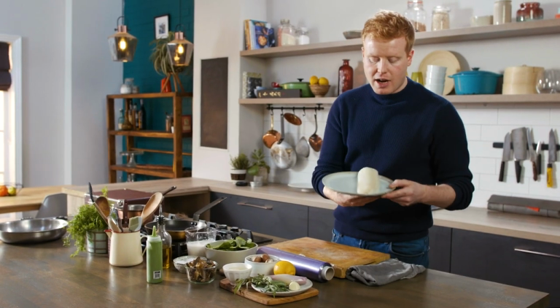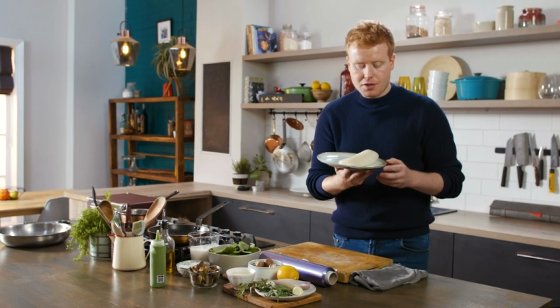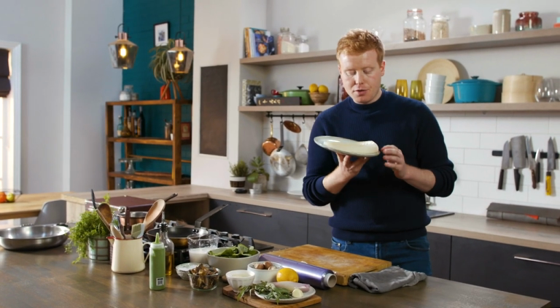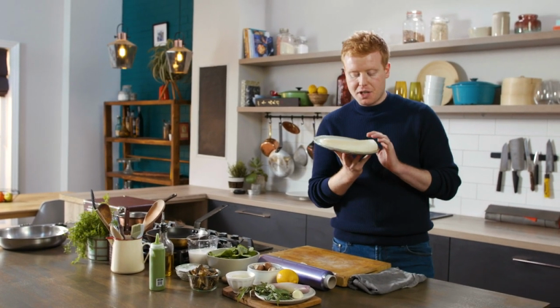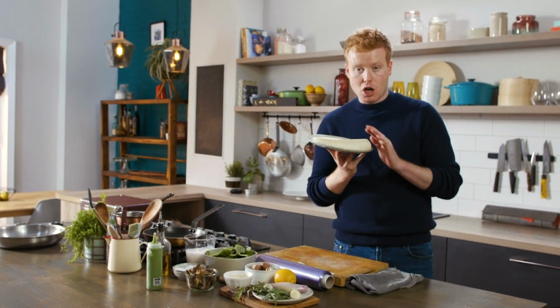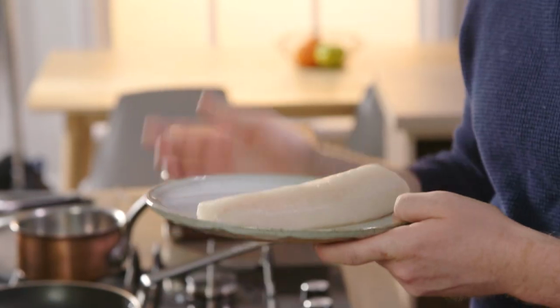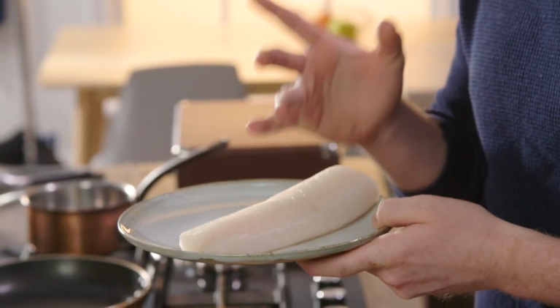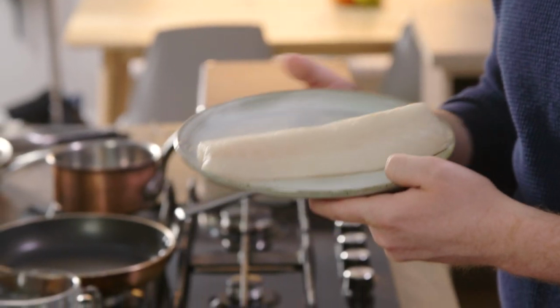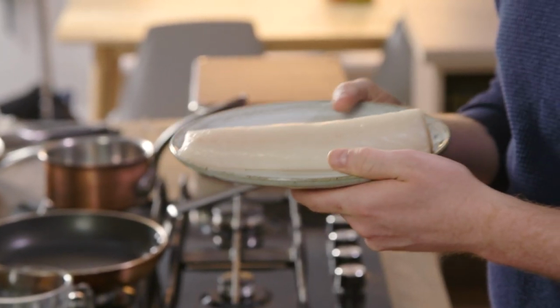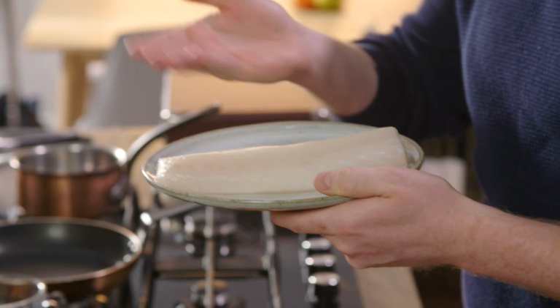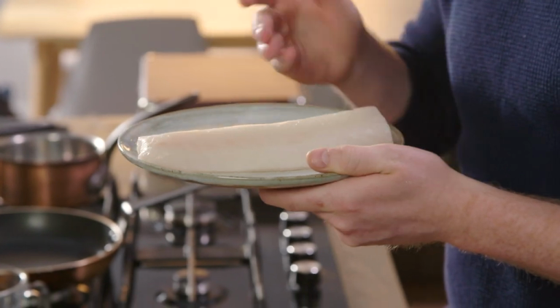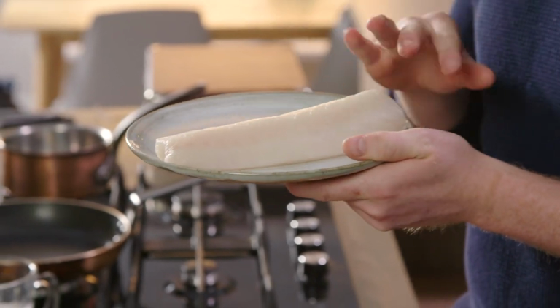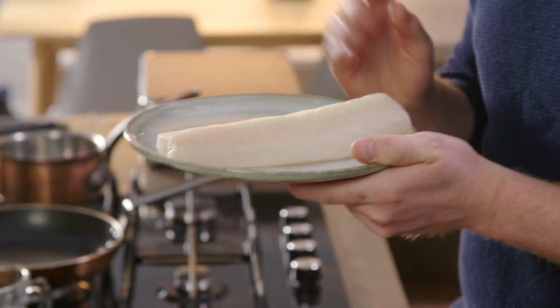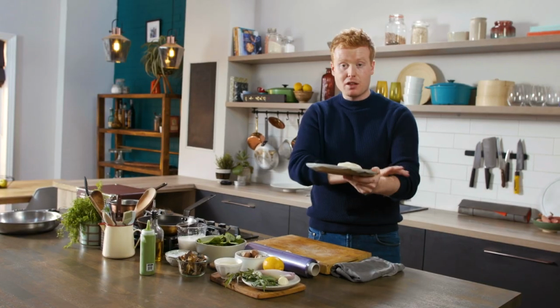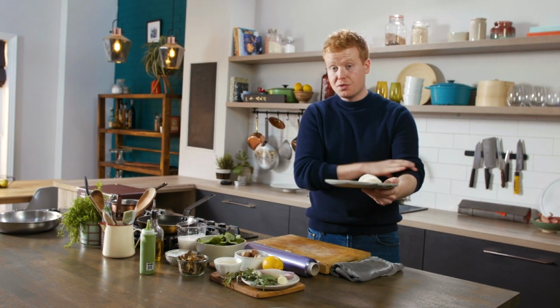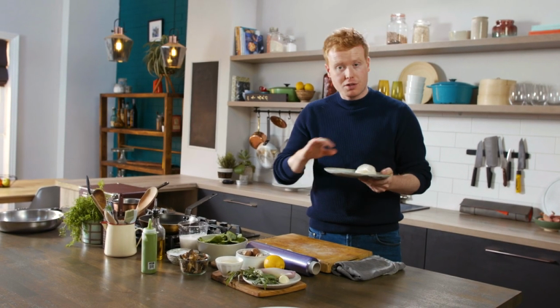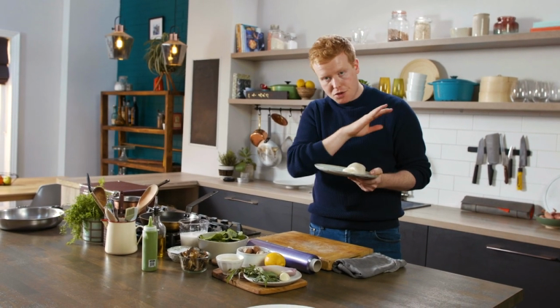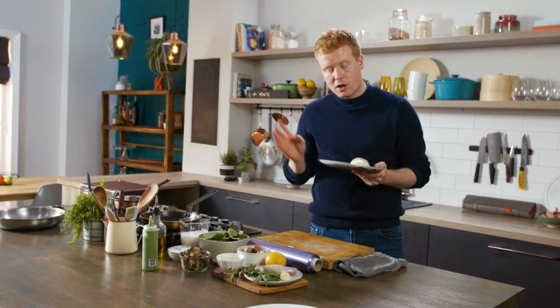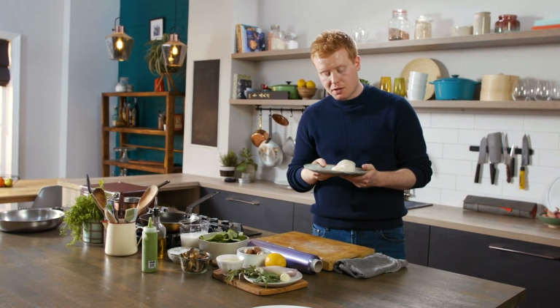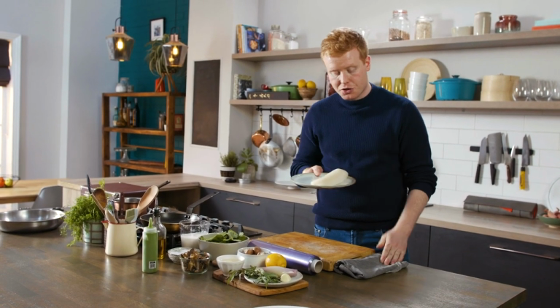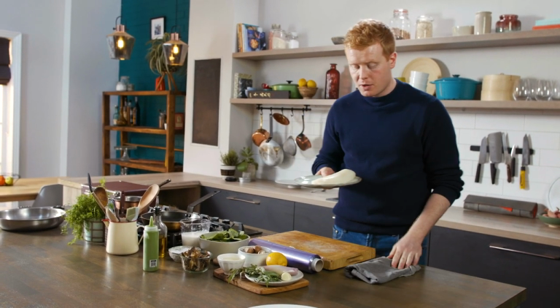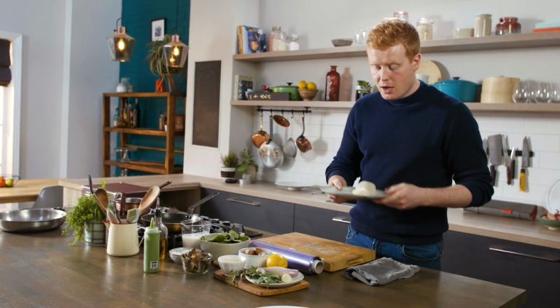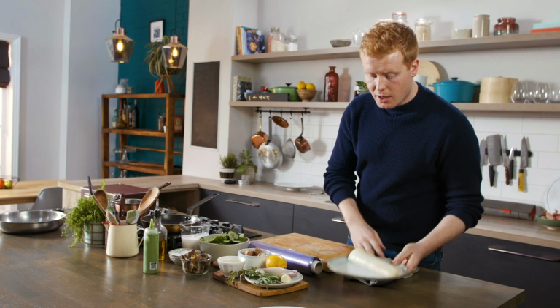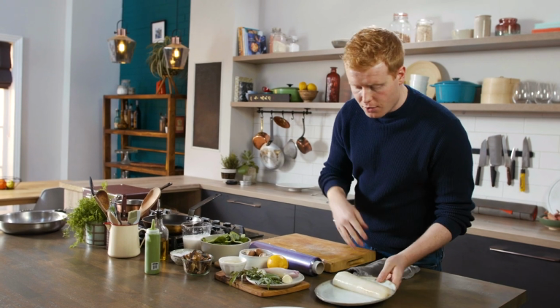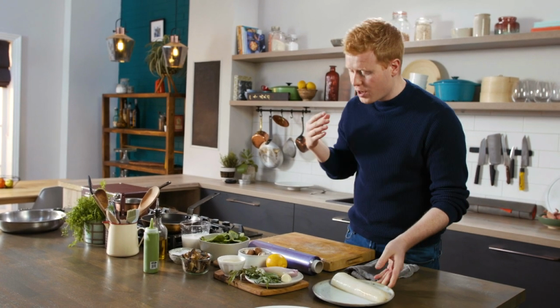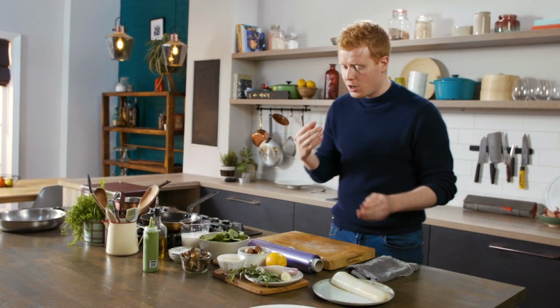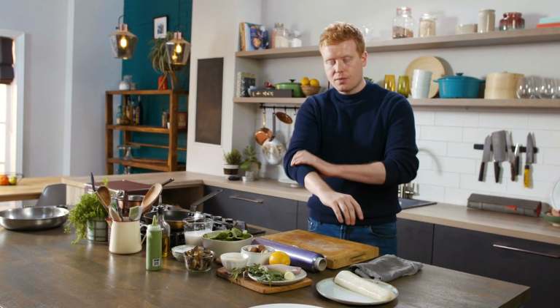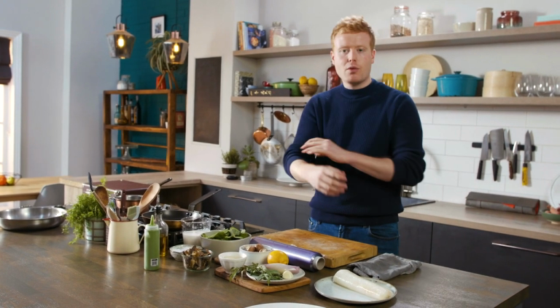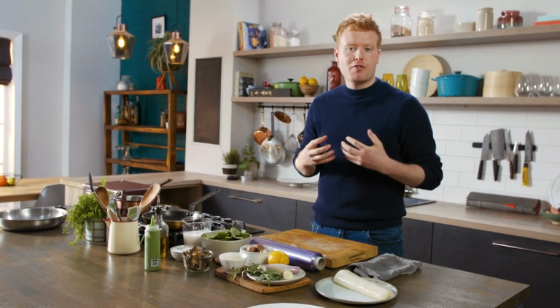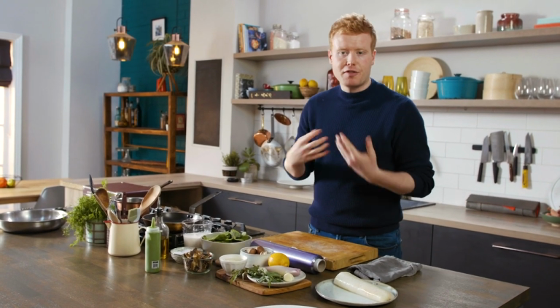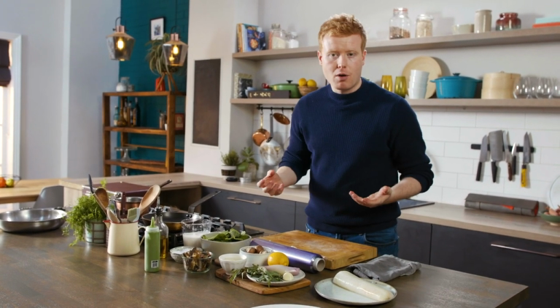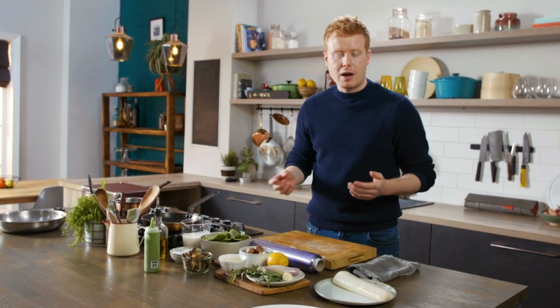What I have here is a beautiful piece of cod. I've got the fishmonger to take the skin off and just trim up any of the bones — debone it — get them to do all that, it's quite a skilled job. I'm going to give you a little trick on how we stop fish from falling apart in the pan.